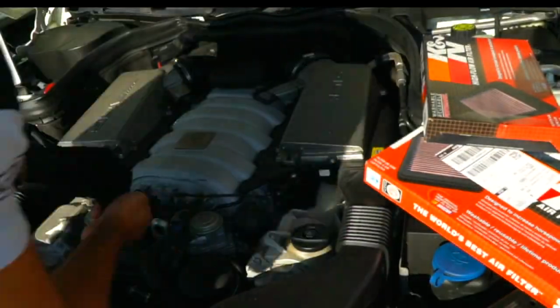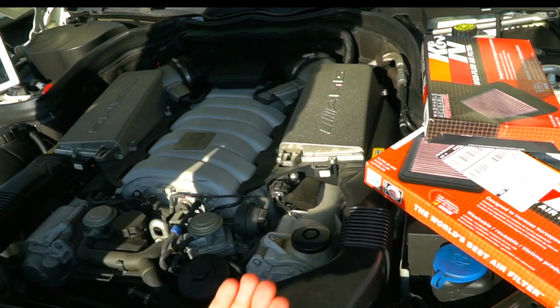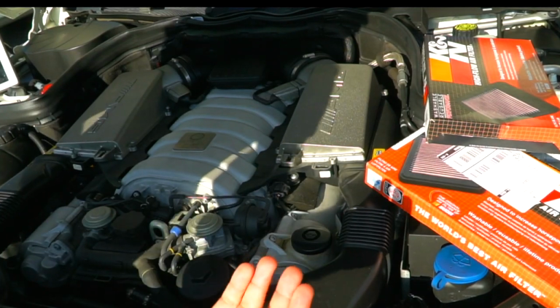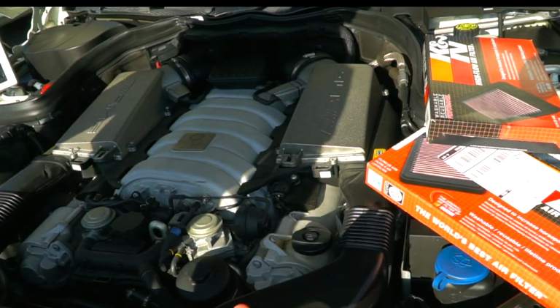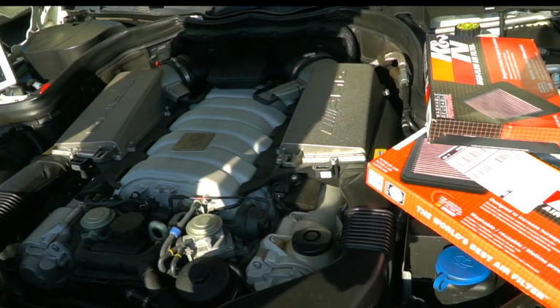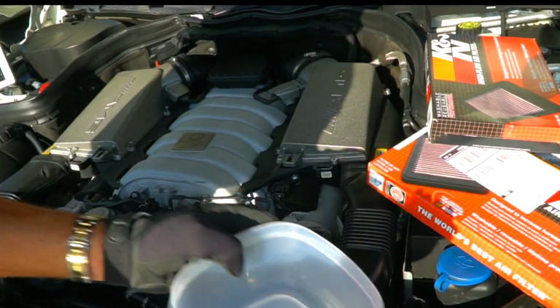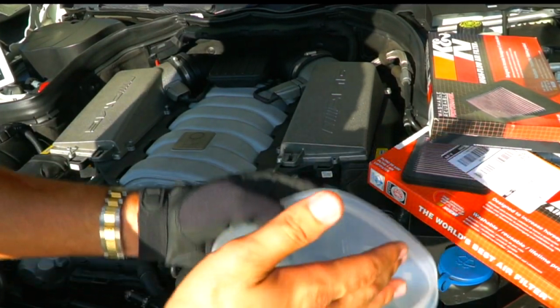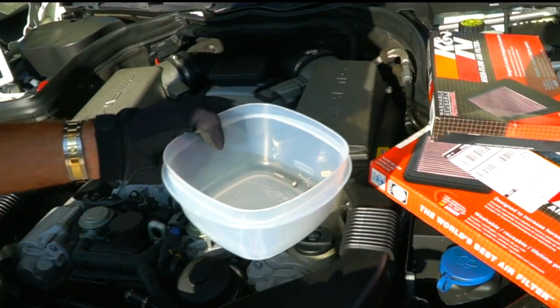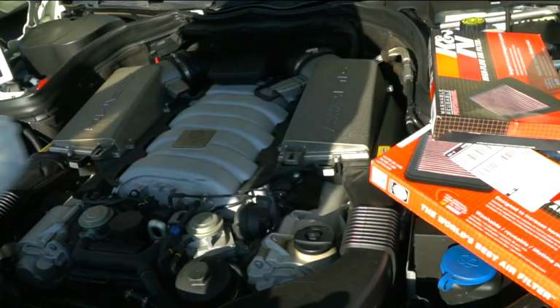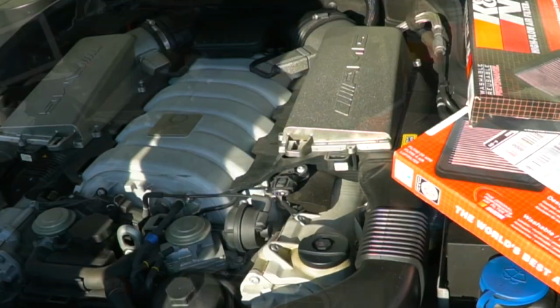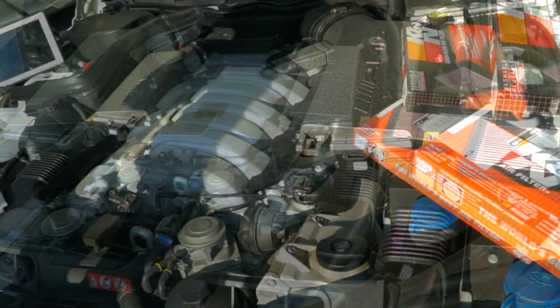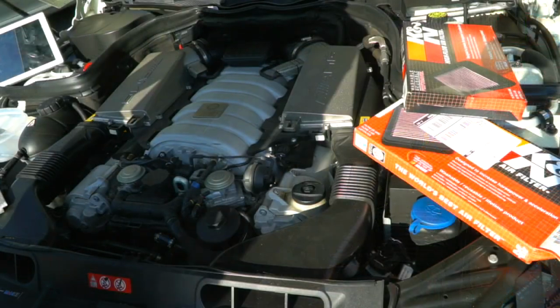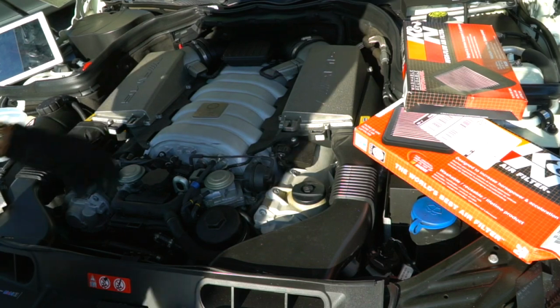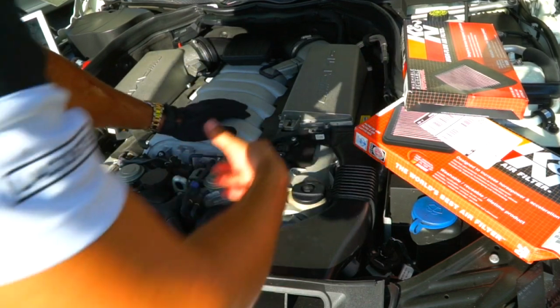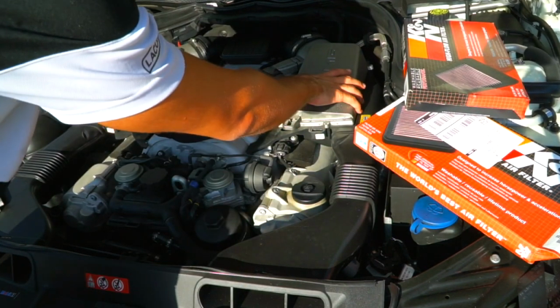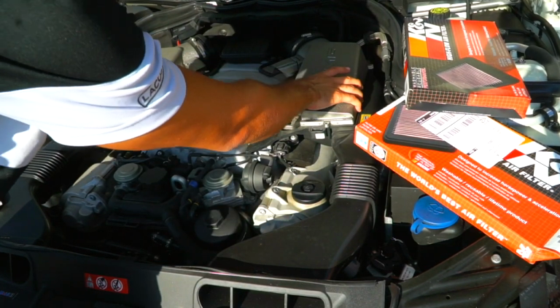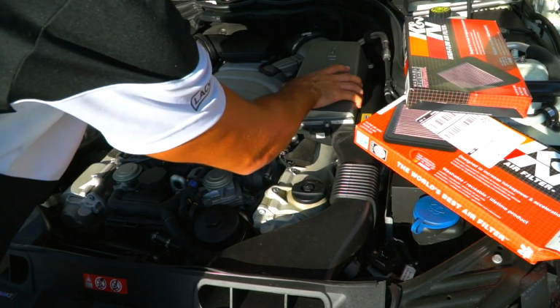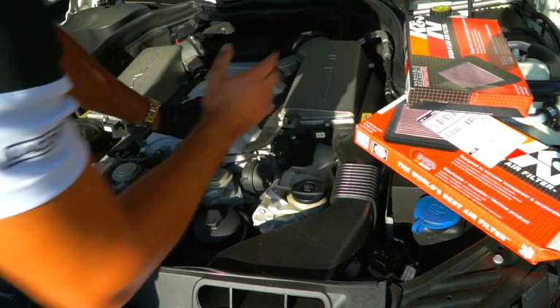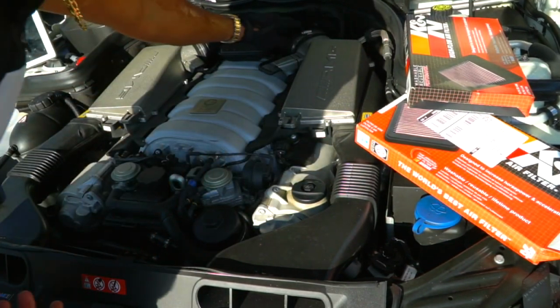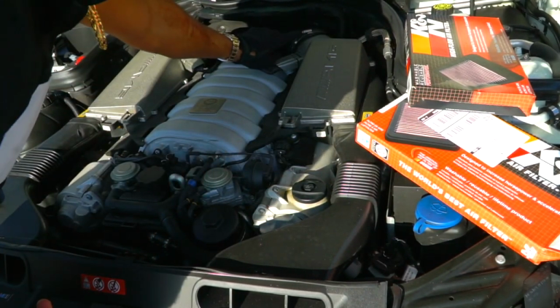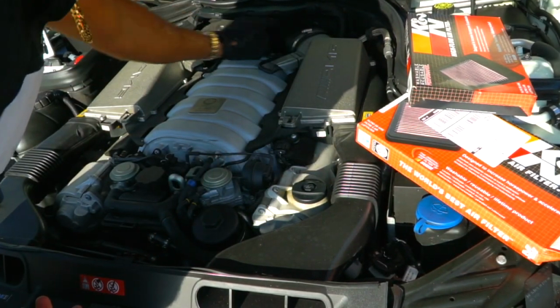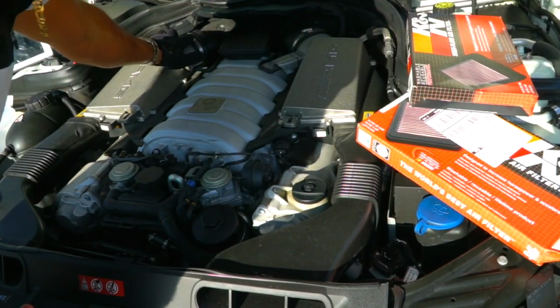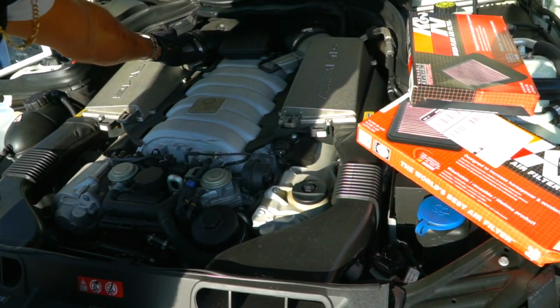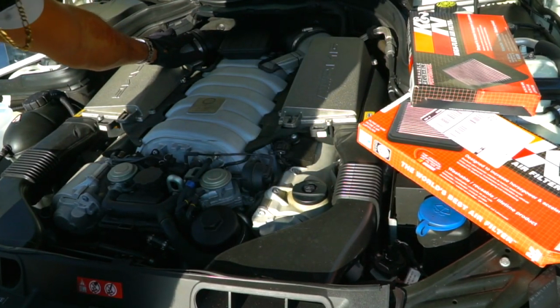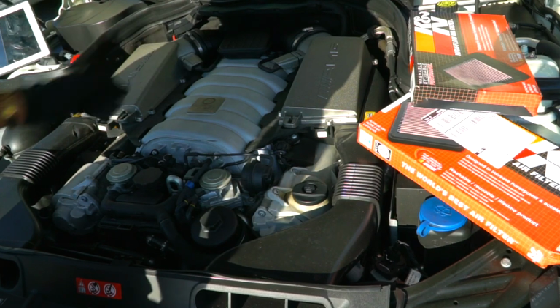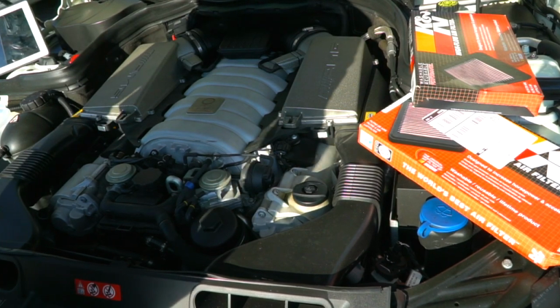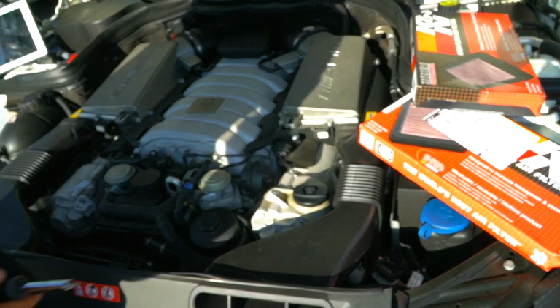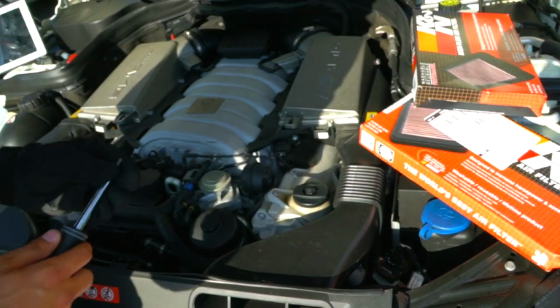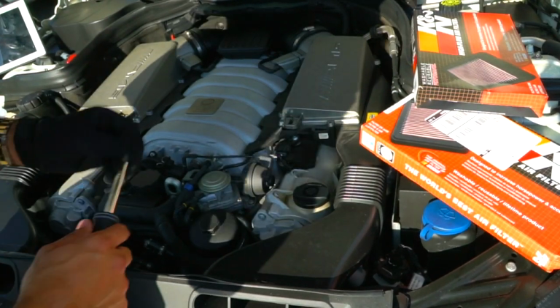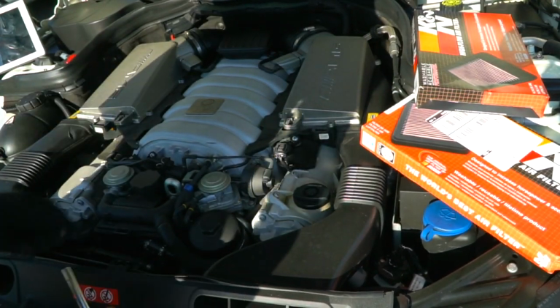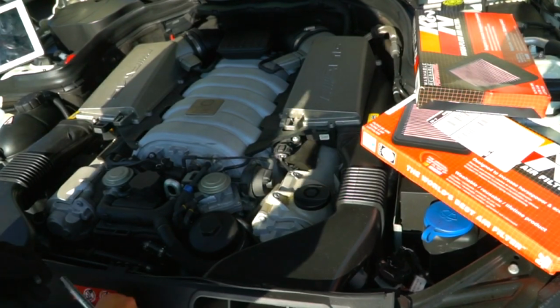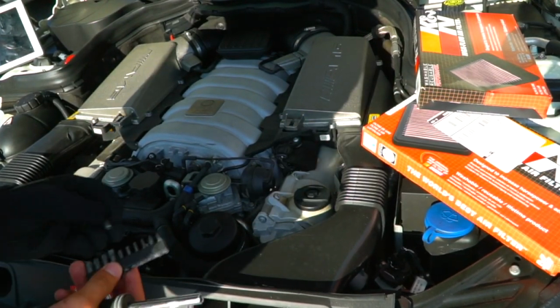I'm just gonna store all my screws in a container so I don't lose them. Alright, next we're gonna want to remove these, so go ahead and loosen these two up first. This will make it easy — I'm gonna switch over to make it easier.